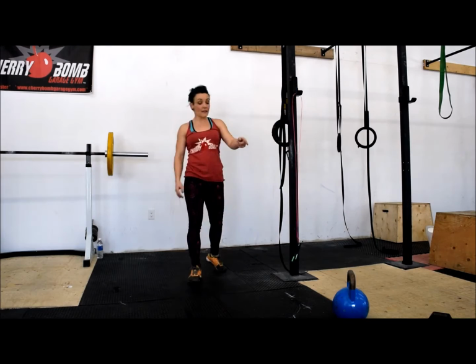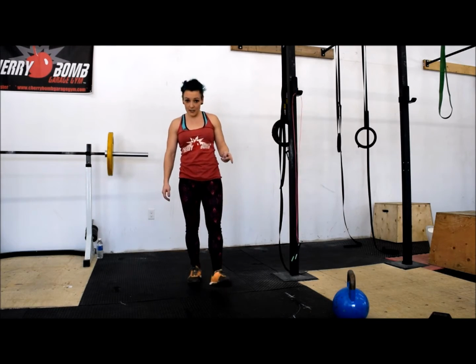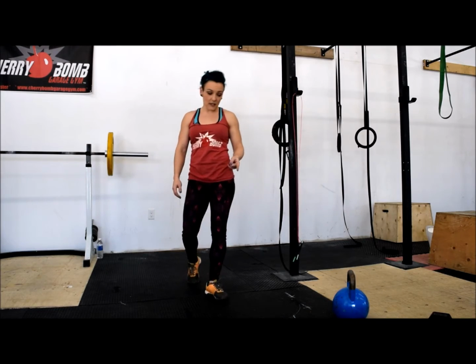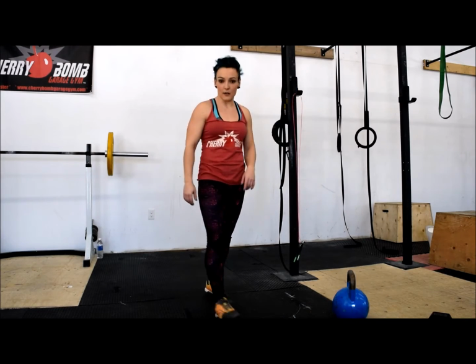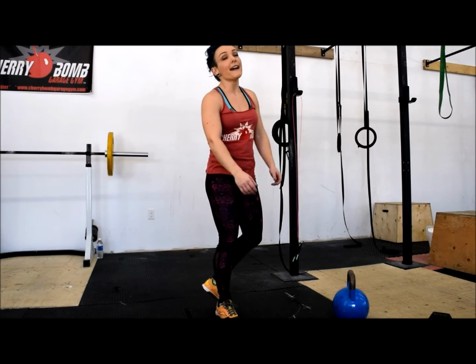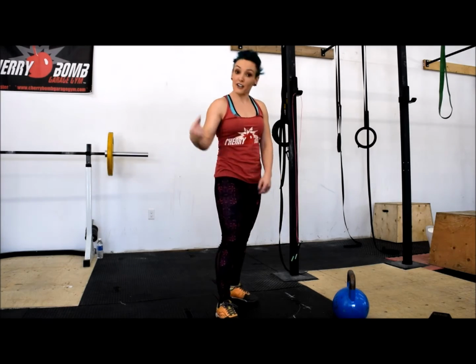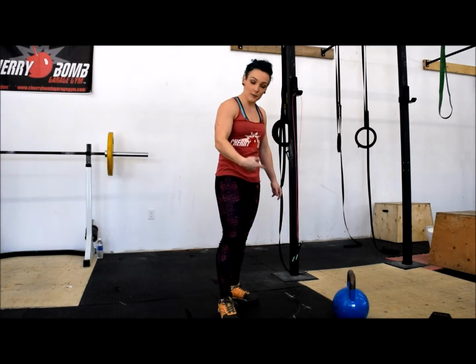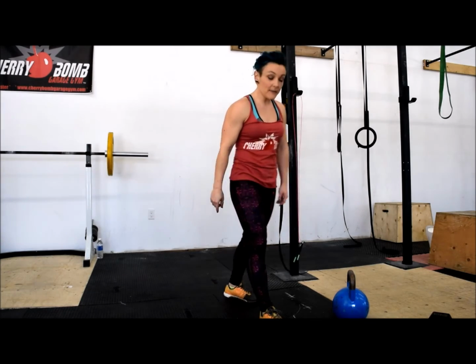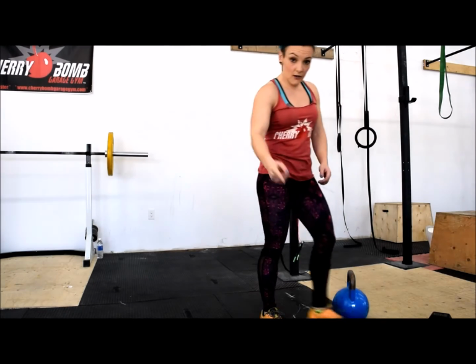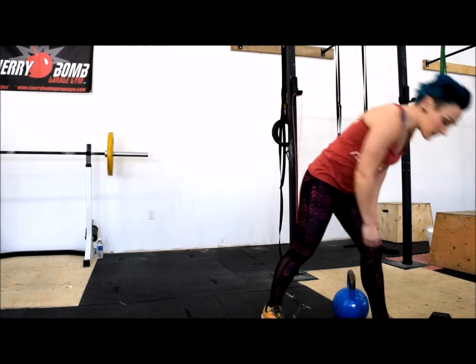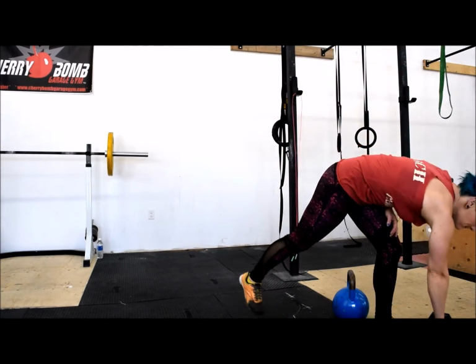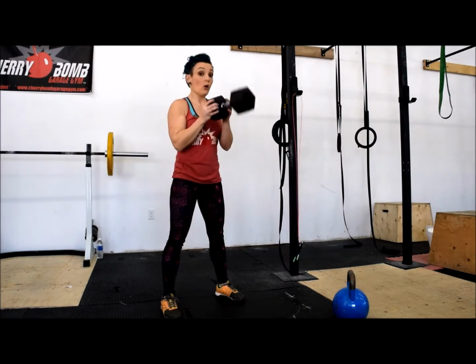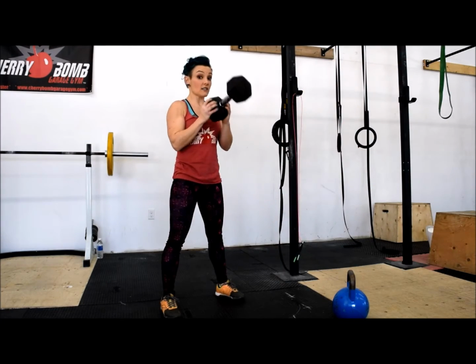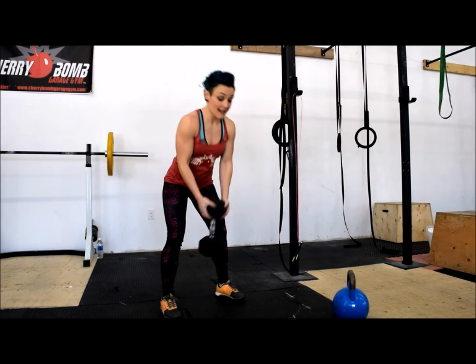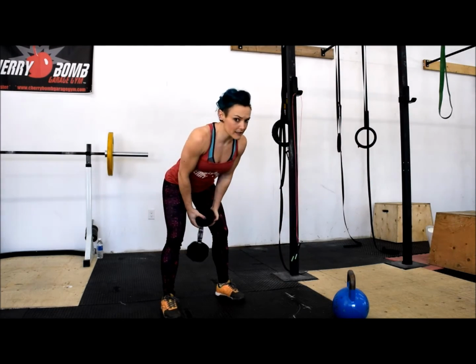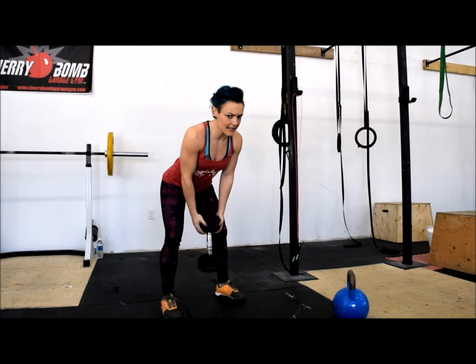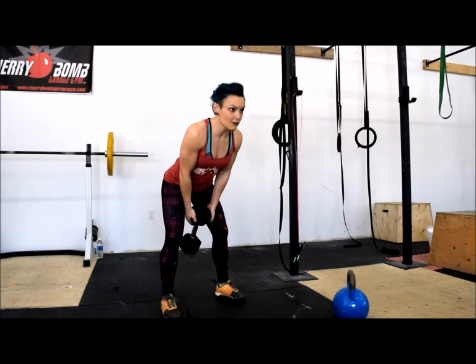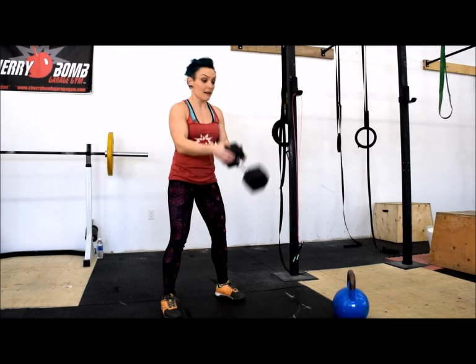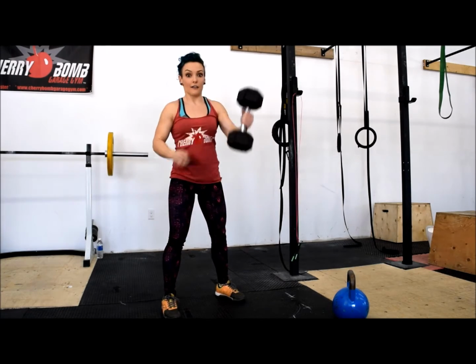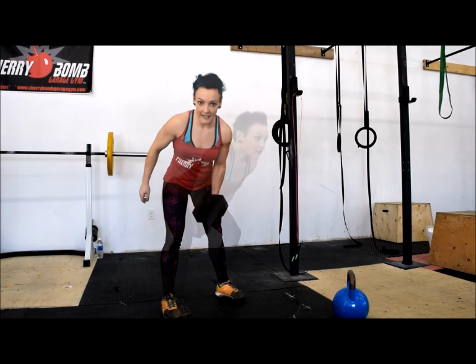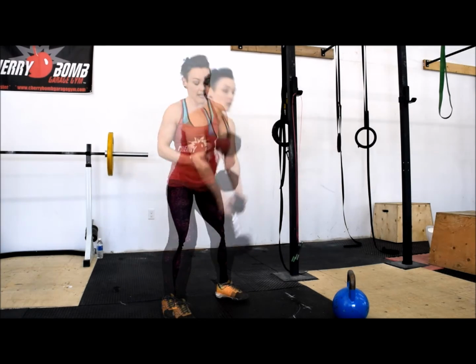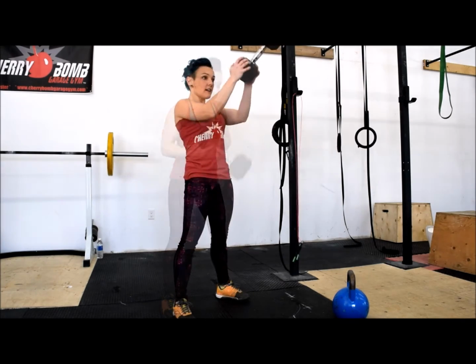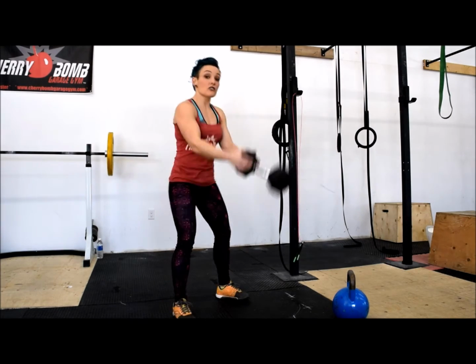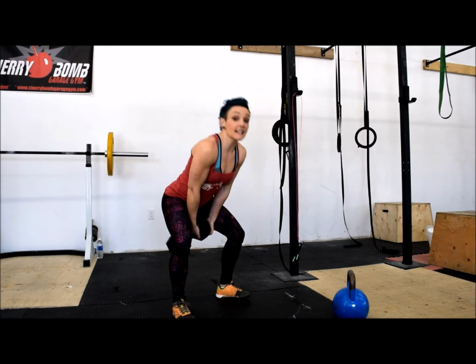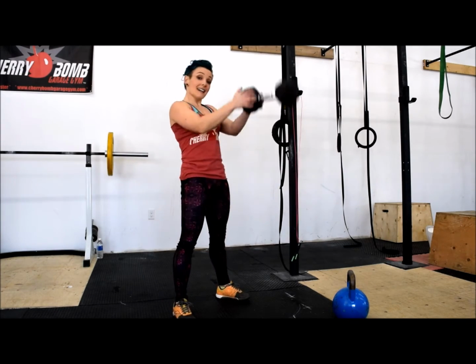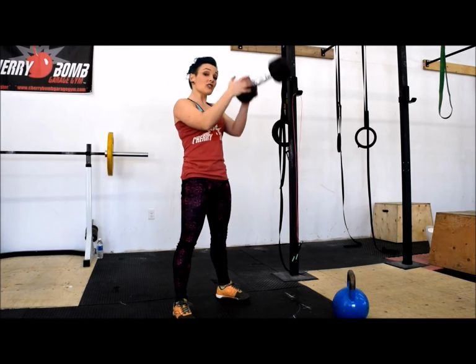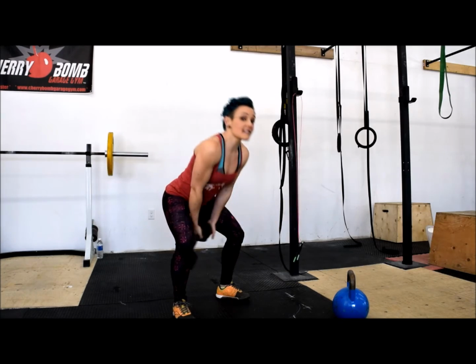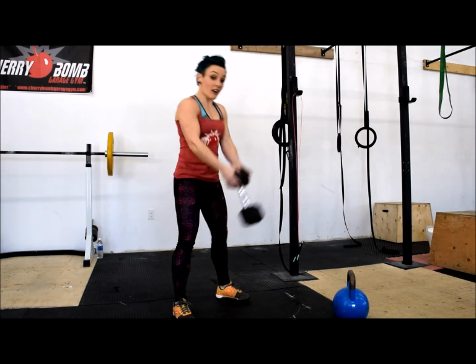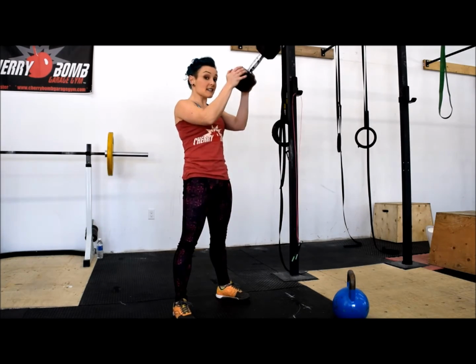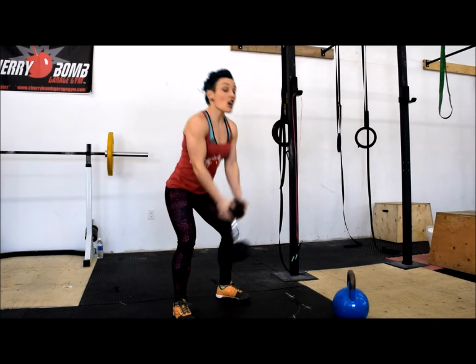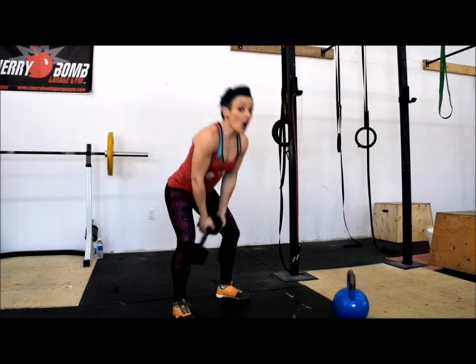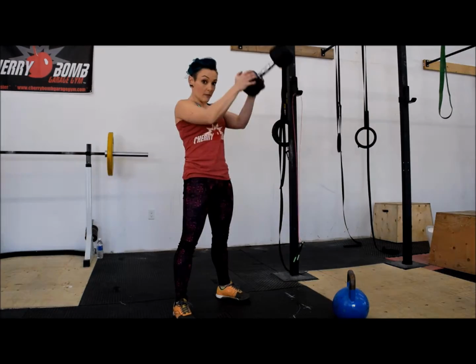If you don't have a kettlebell, grab a dumbbell. Hold on to it really tight — you don't want it flying out of your hands. You should feel it in your glutes and your hamstrings, not in your back.